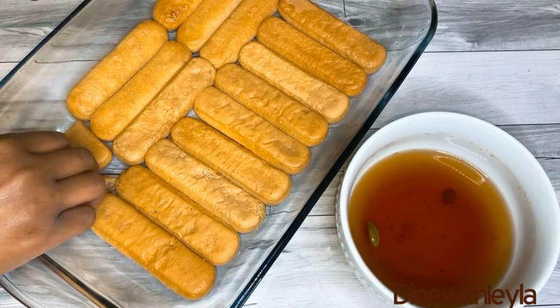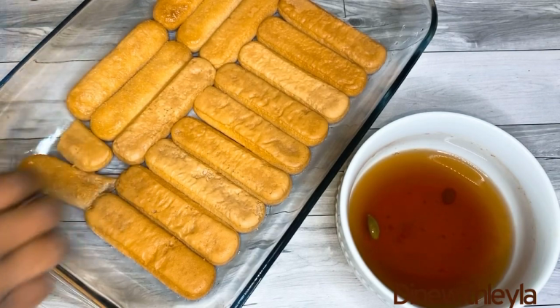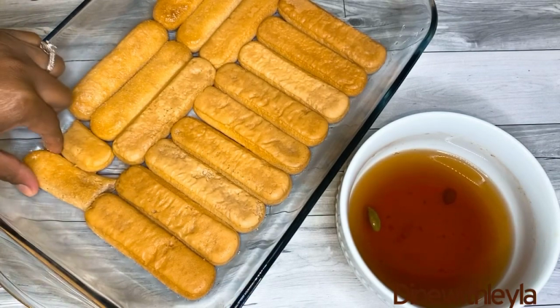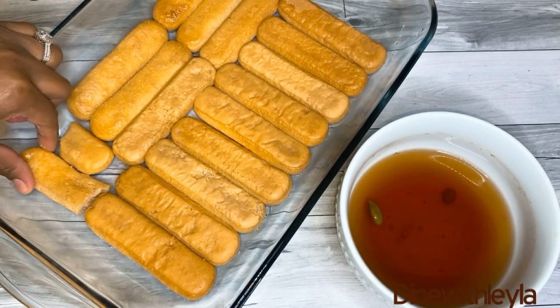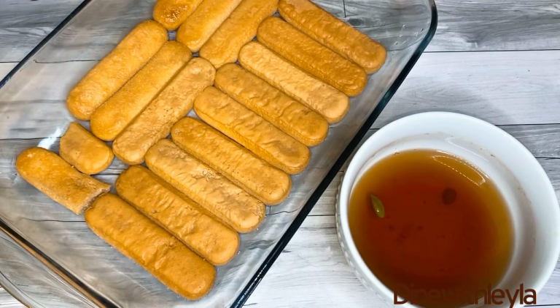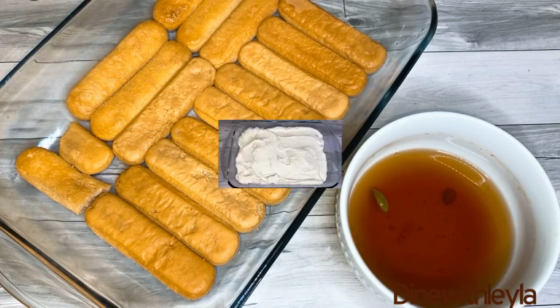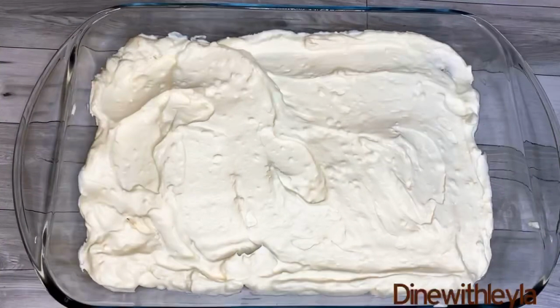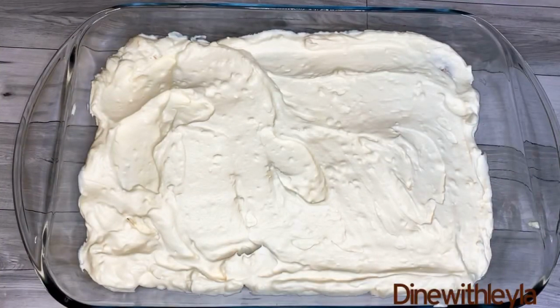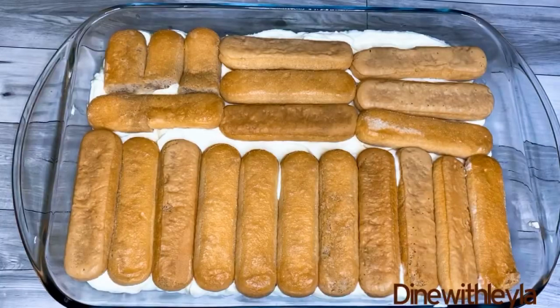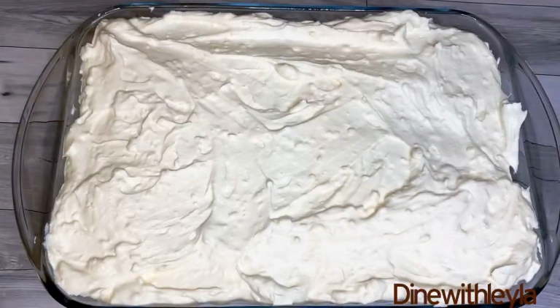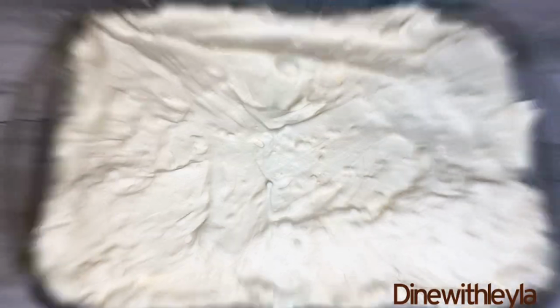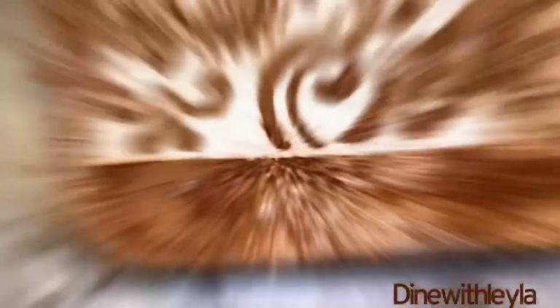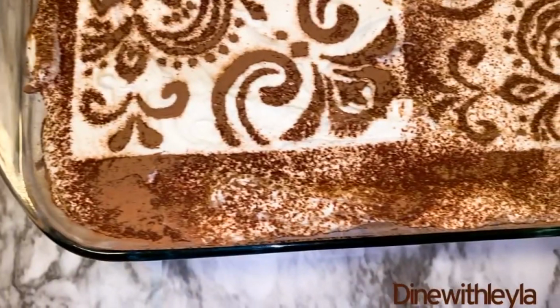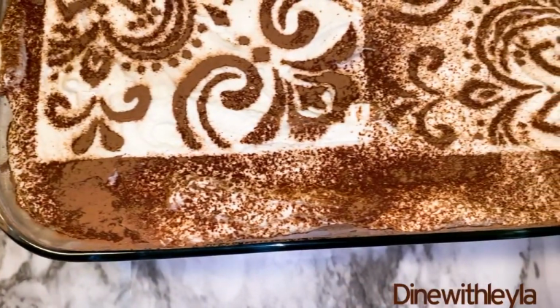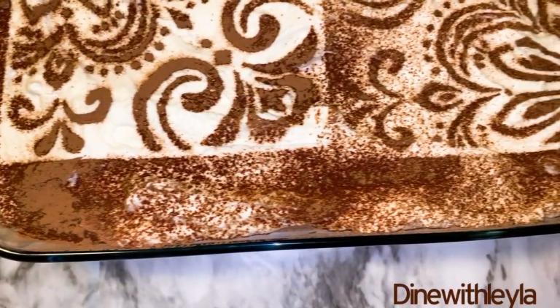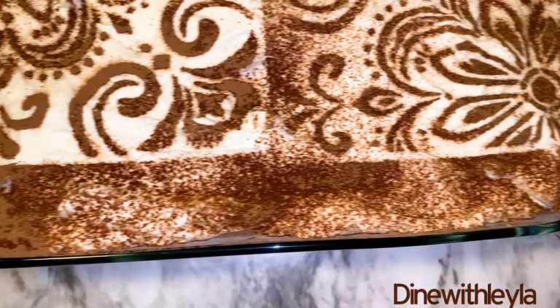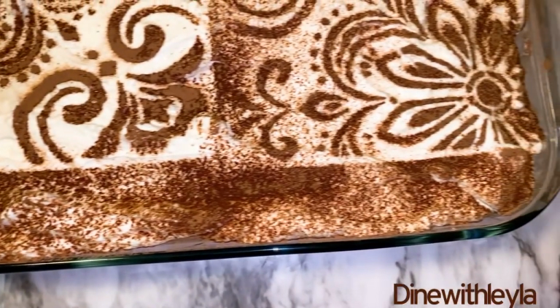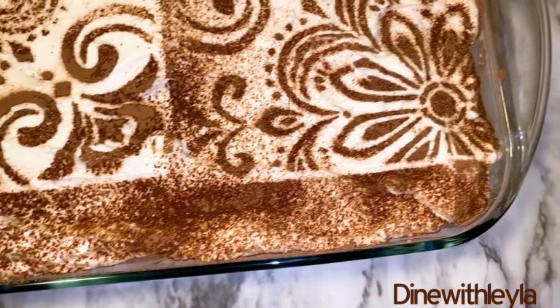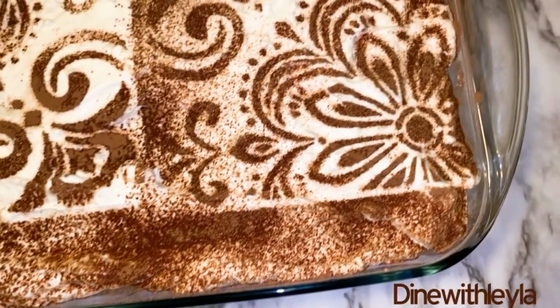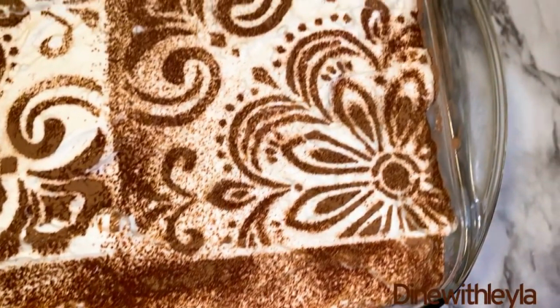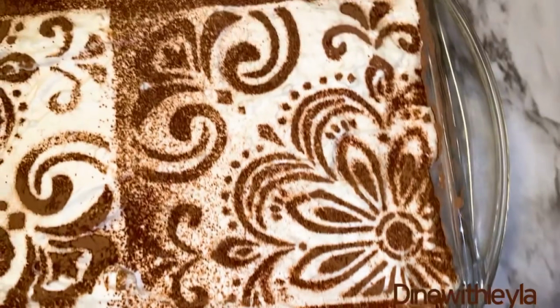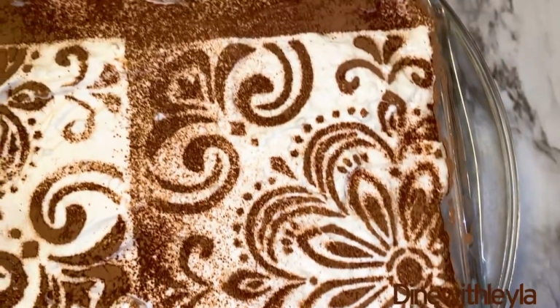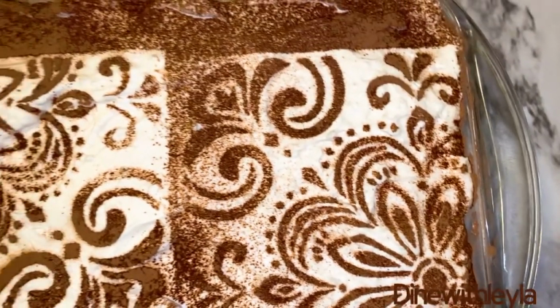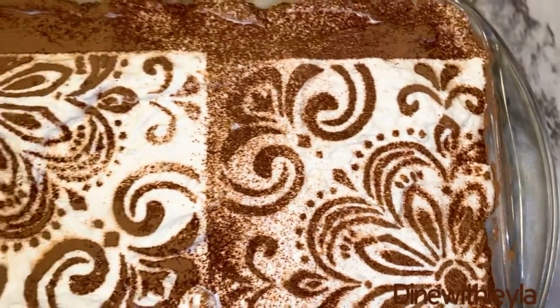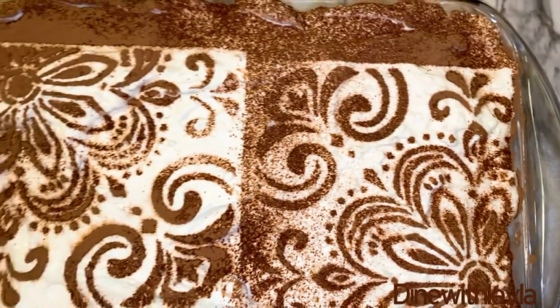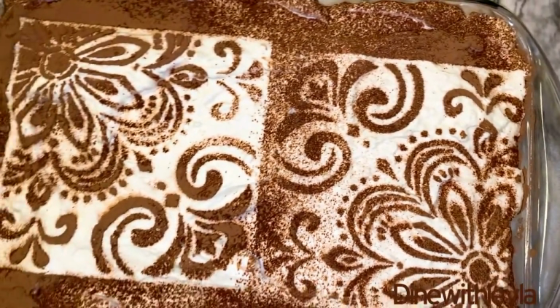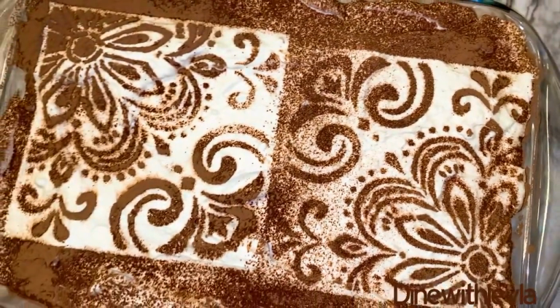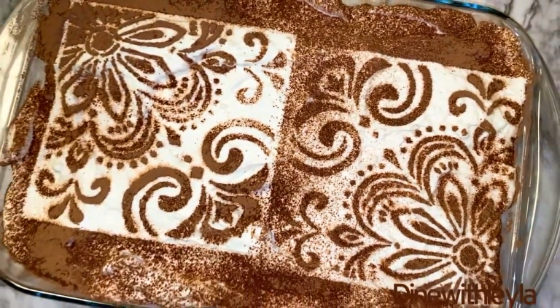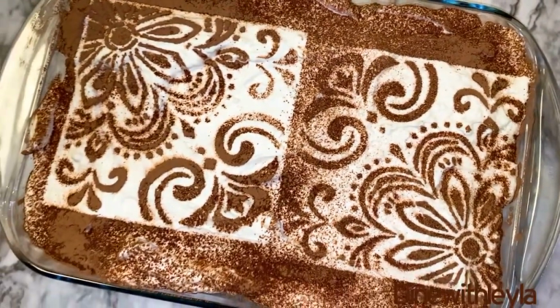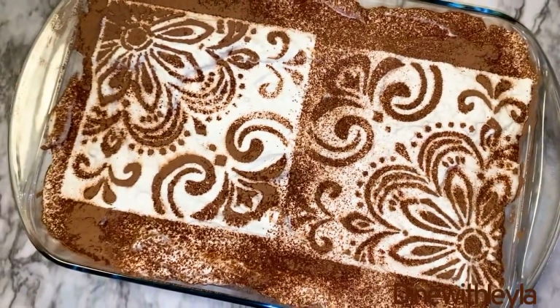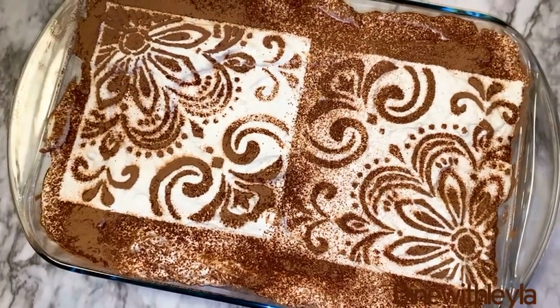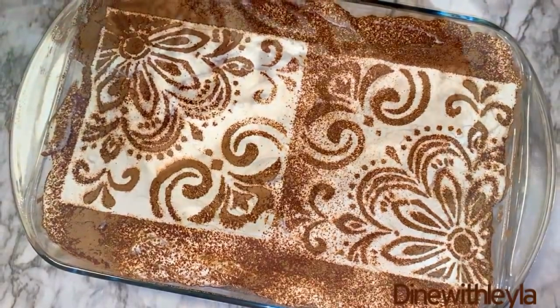Next, I'm going to take my whipped cream and just evenly spread it. Then just continue until you are done. I lightly dusted some unsweetened cocoa on top using a stencil, which I have linked in the description box down below.